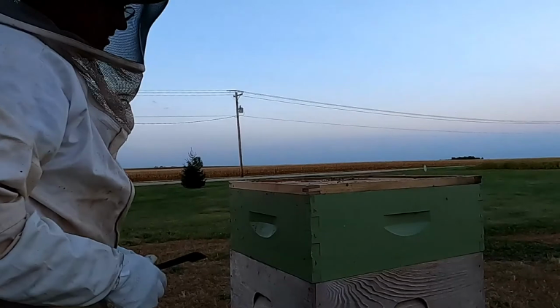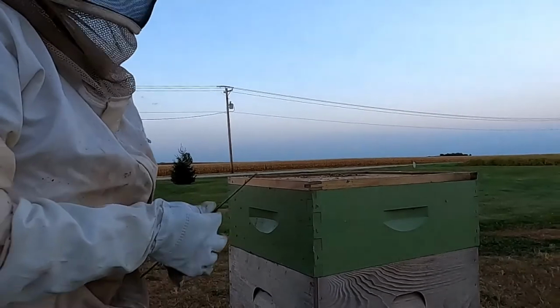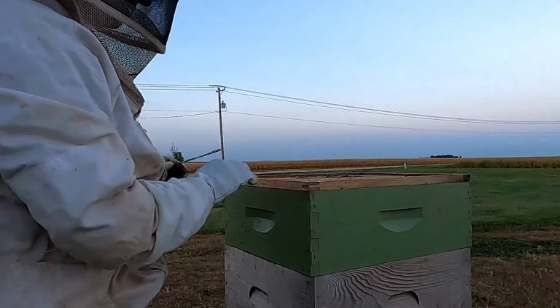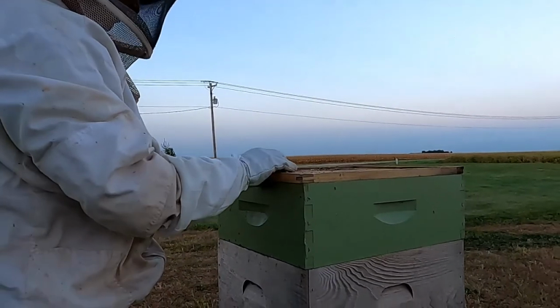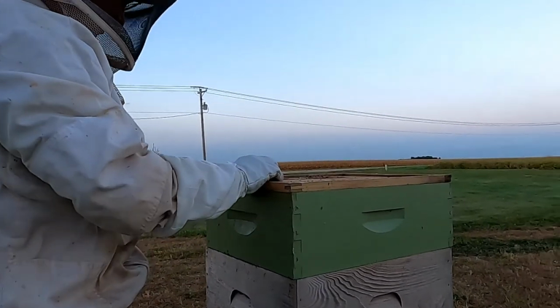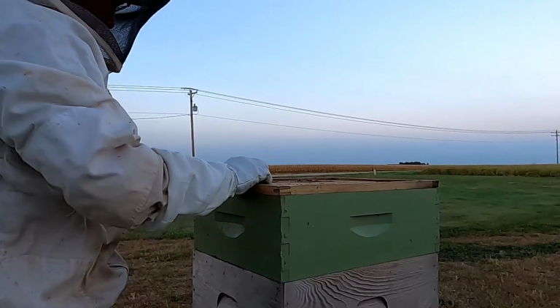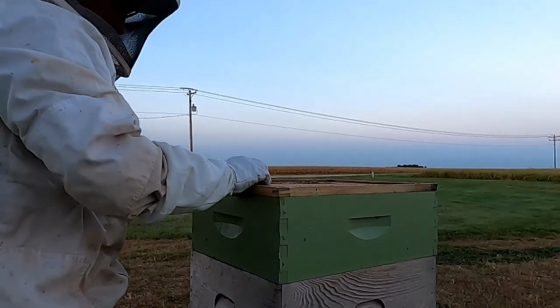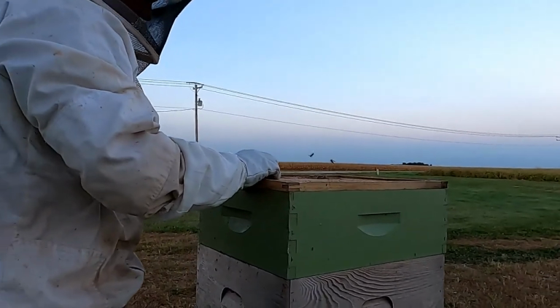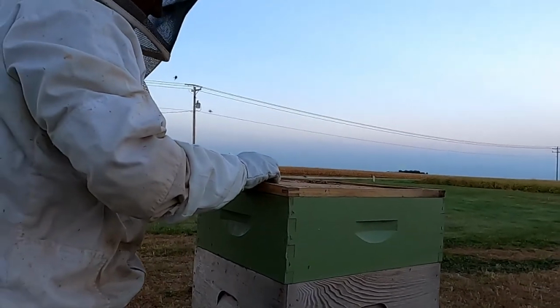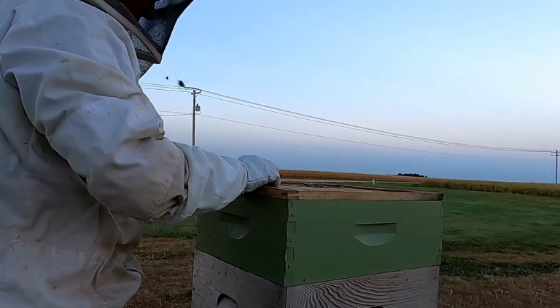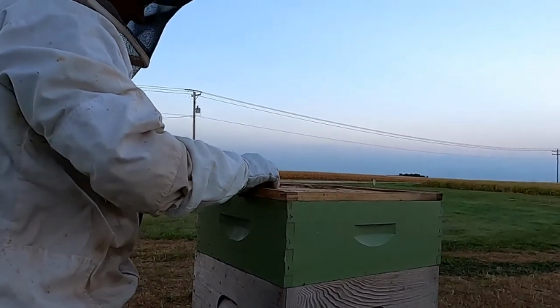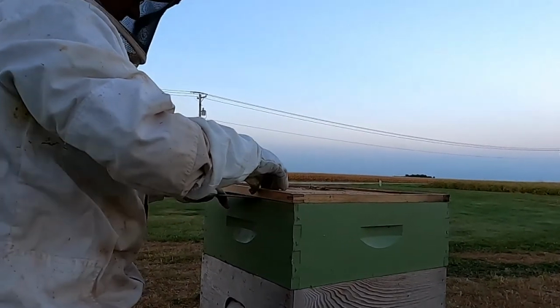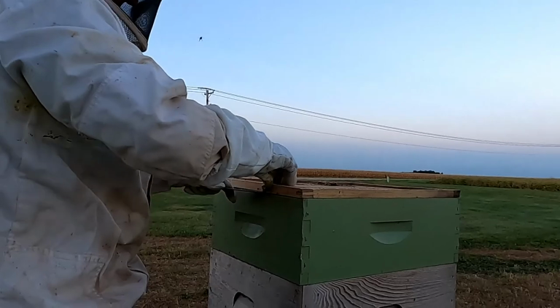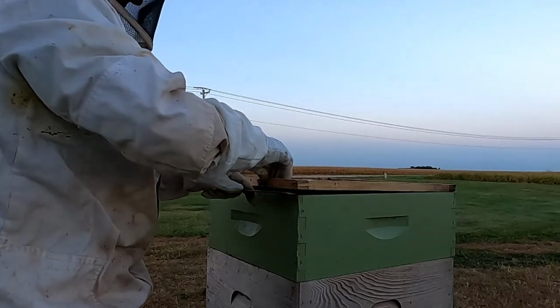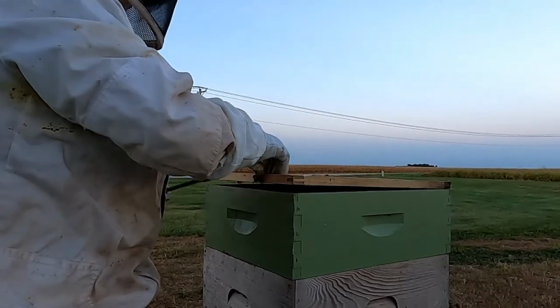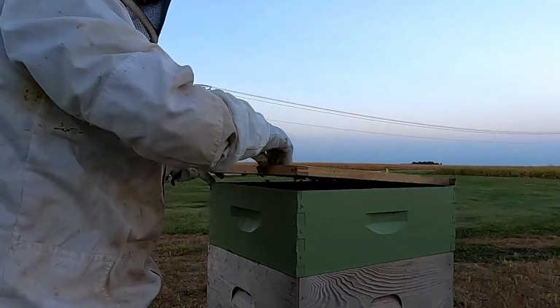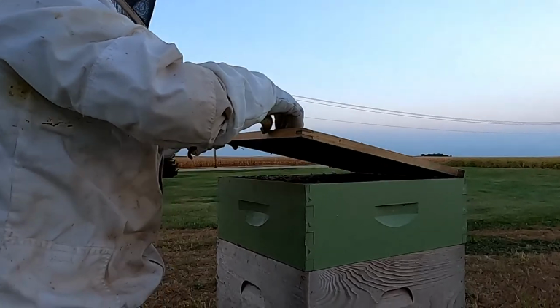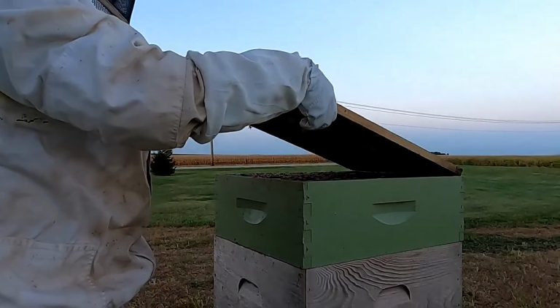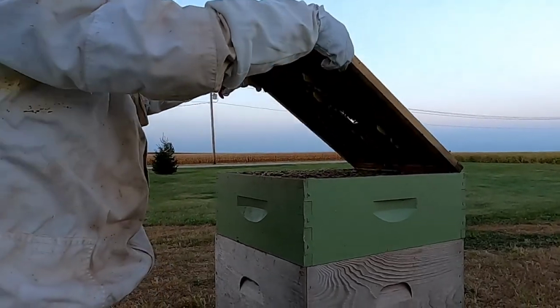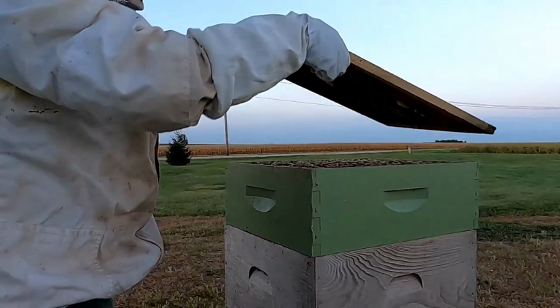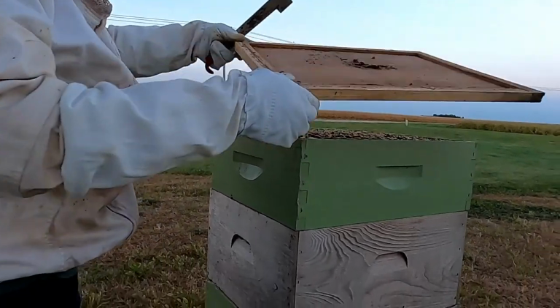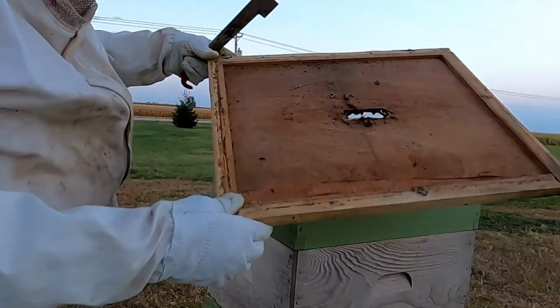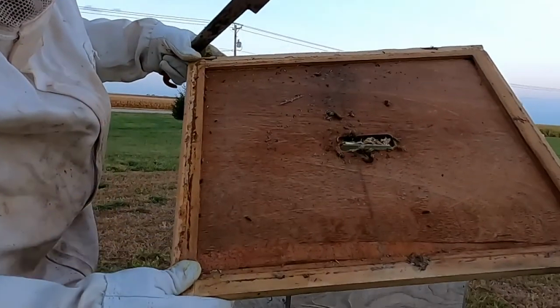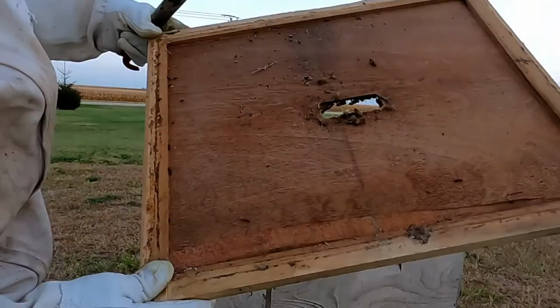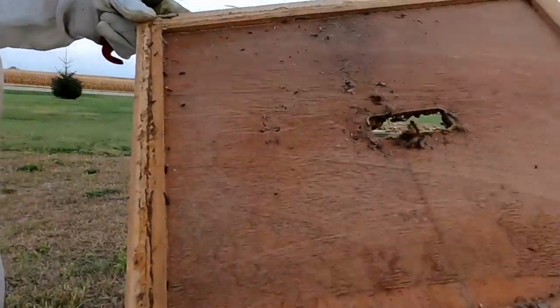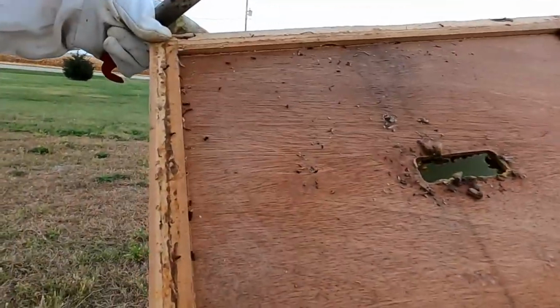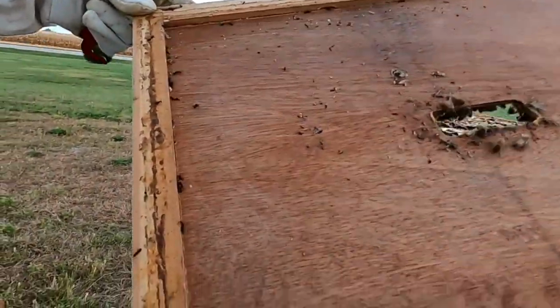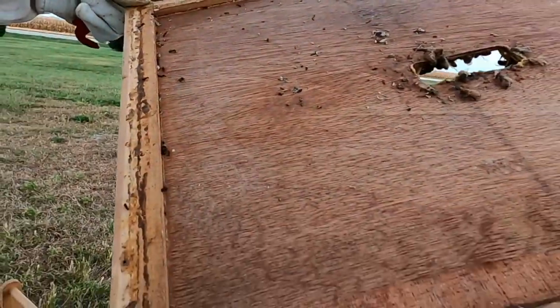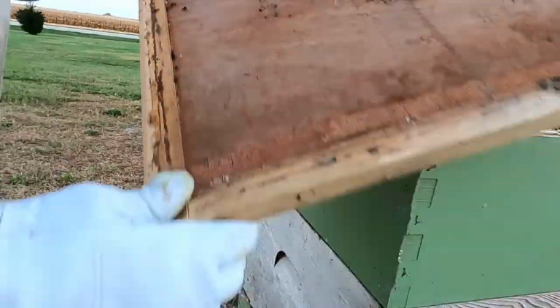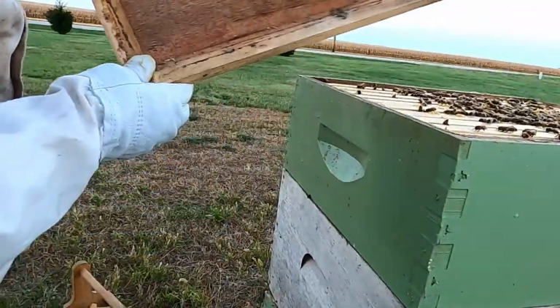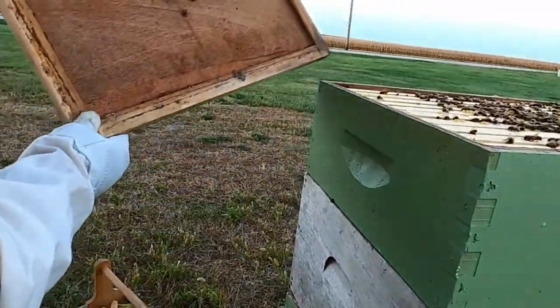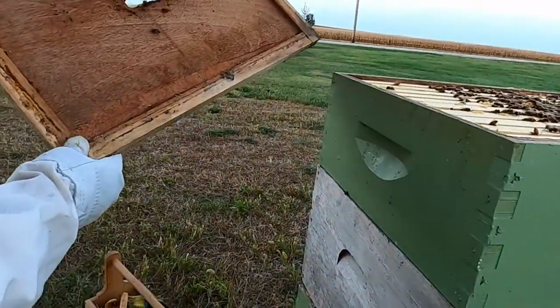A couple ants — ants are a pest for beehives too, so you want to try to keep ants out of your hive. Oh, there's a bee on the GoPro.